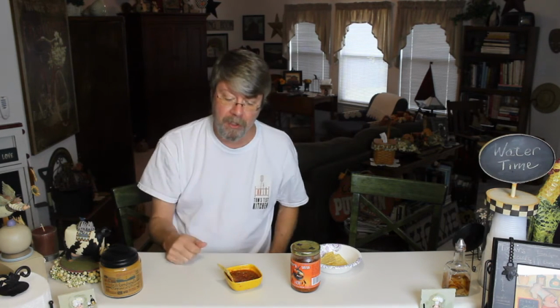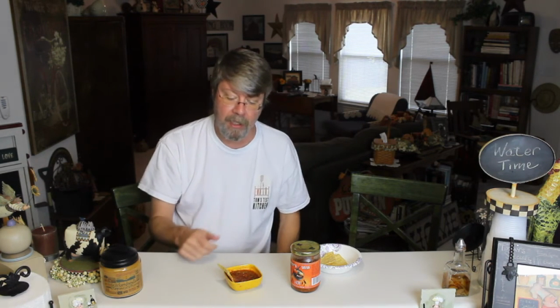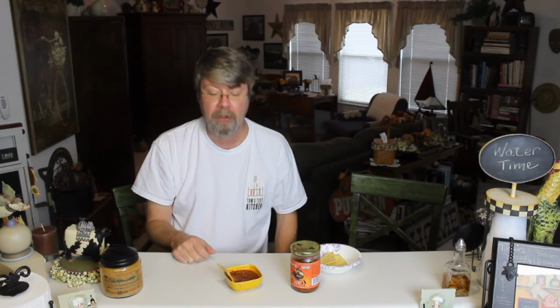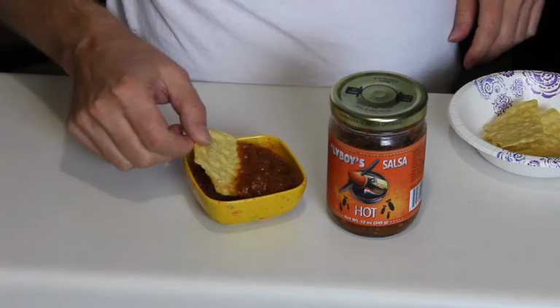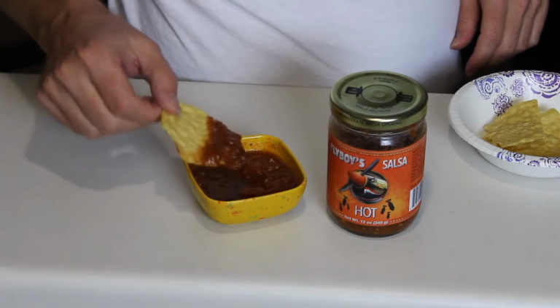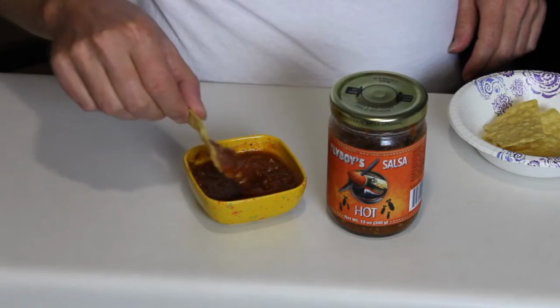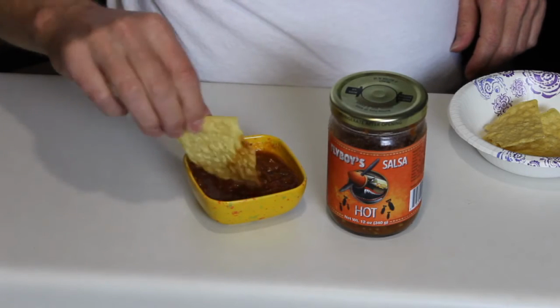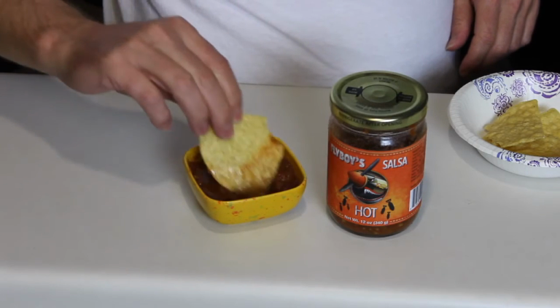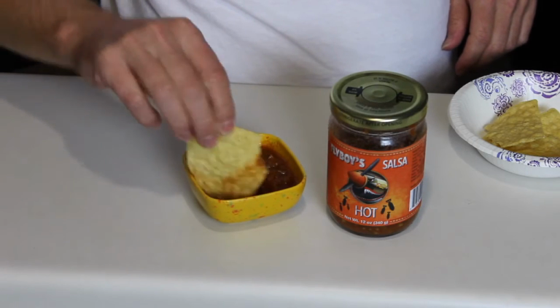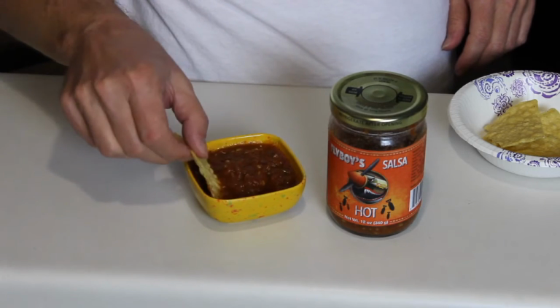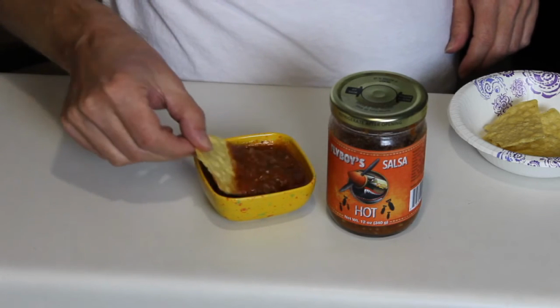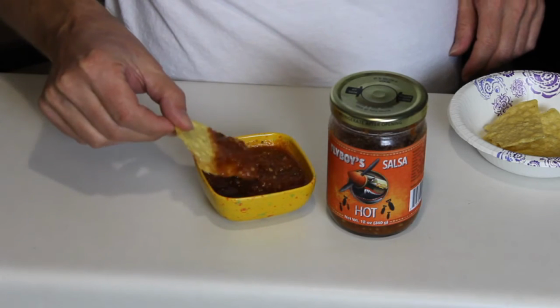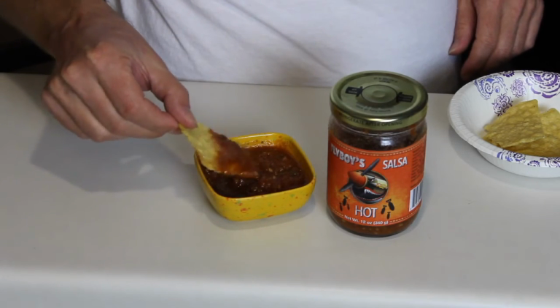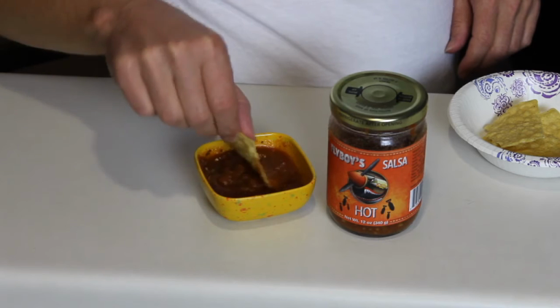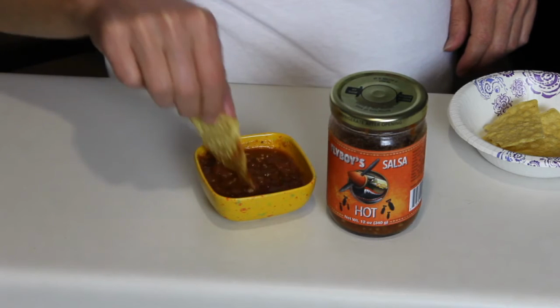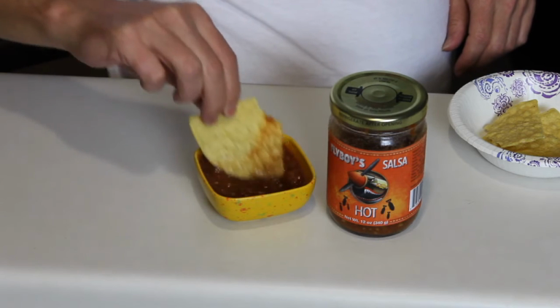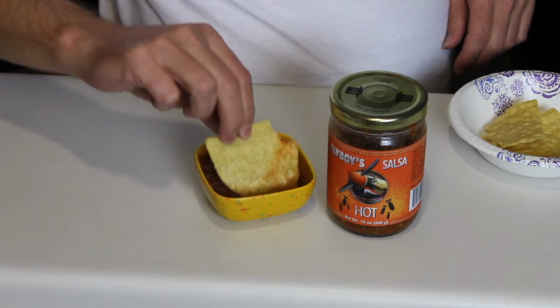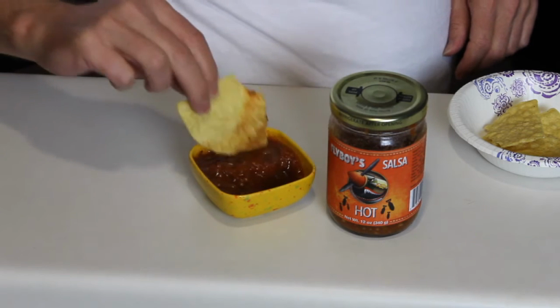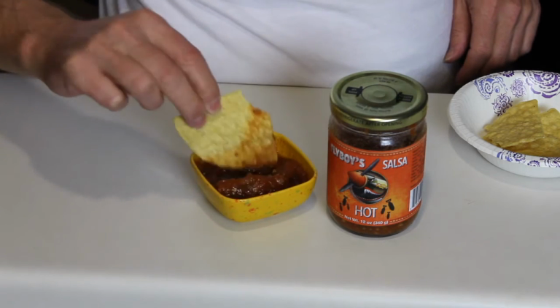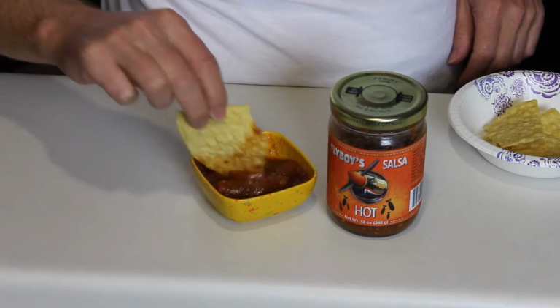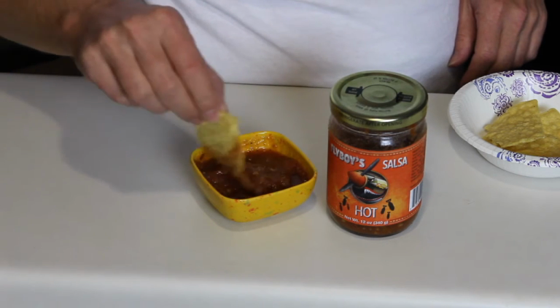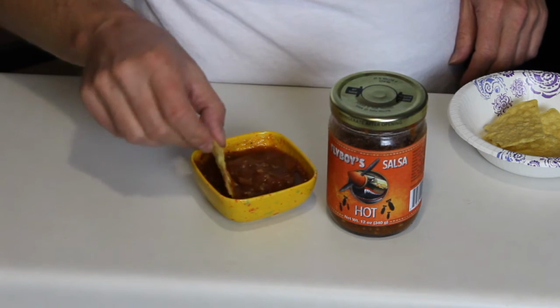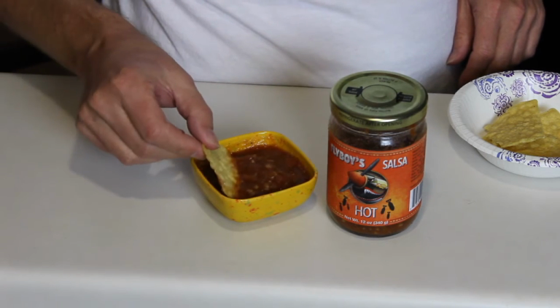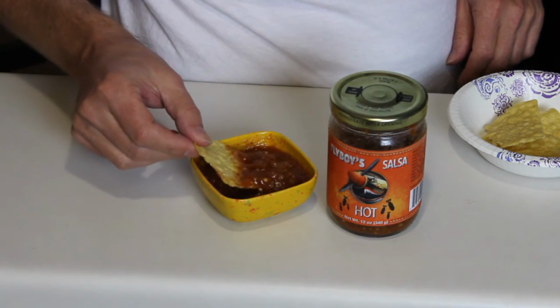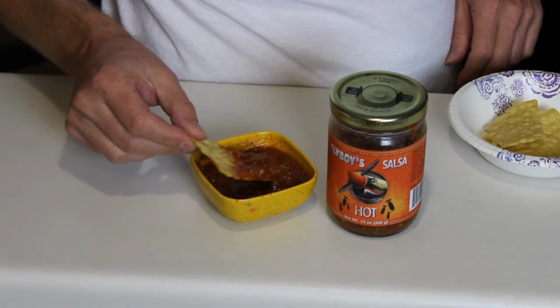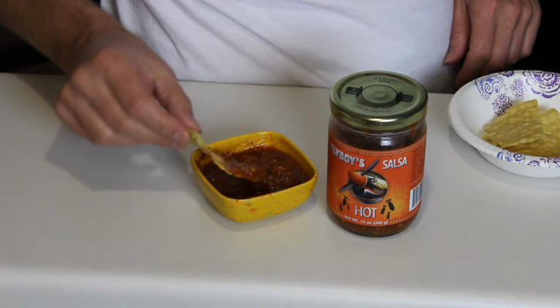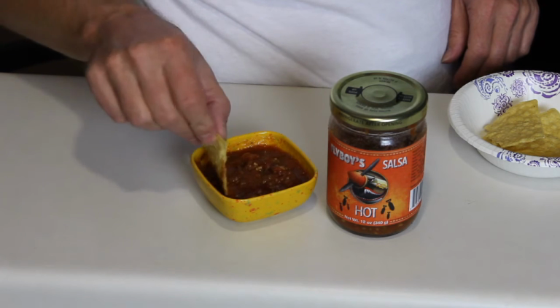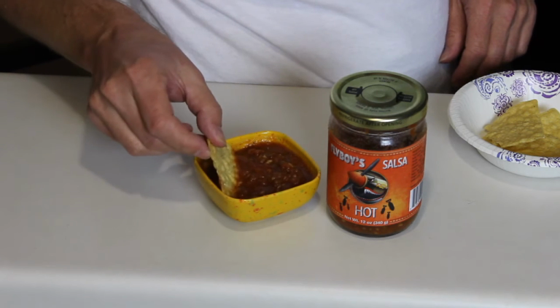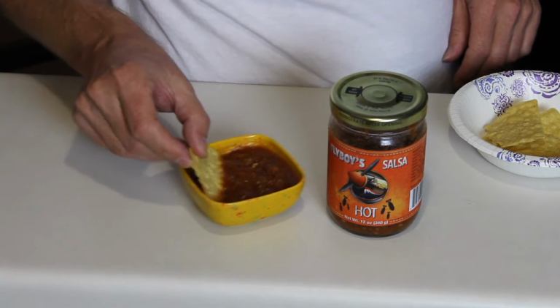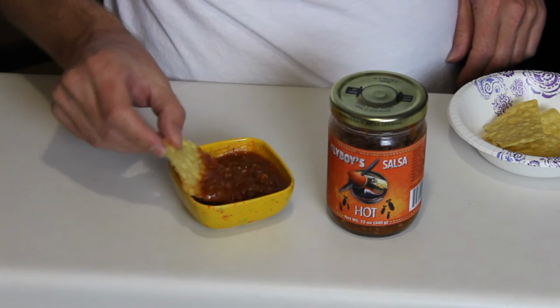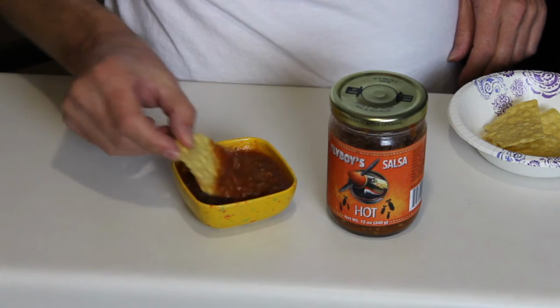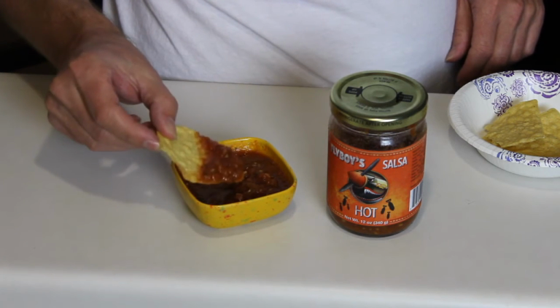Let me bring you in for a close-up and show you how this looks. It's got a nice texture, nice consistency — really like that. I can see garlic in there. Okay, let's give this a taste.